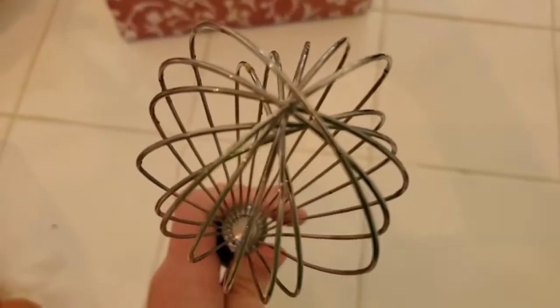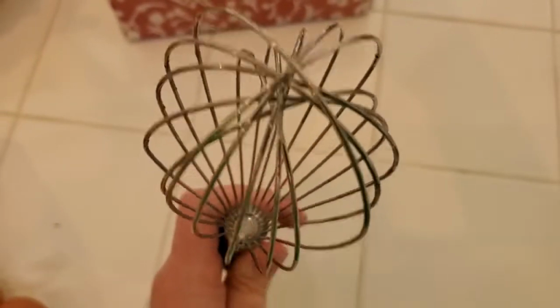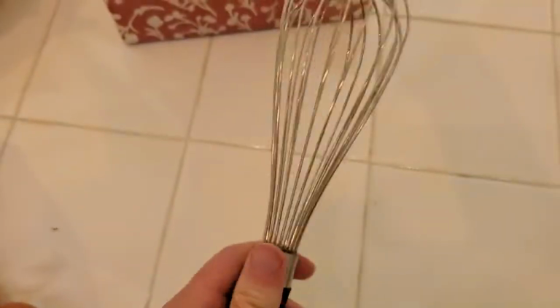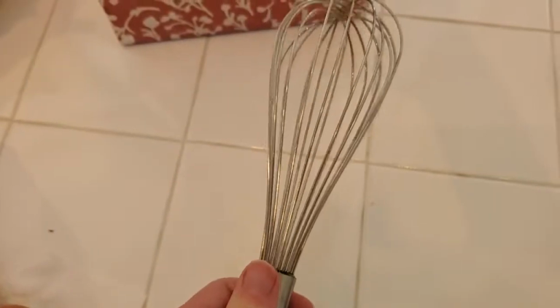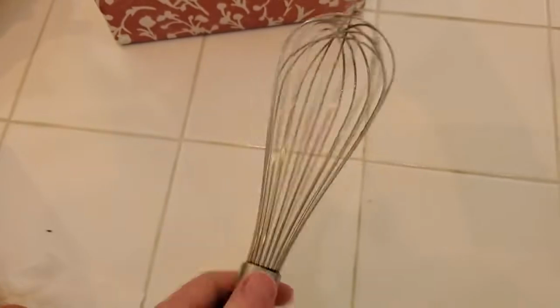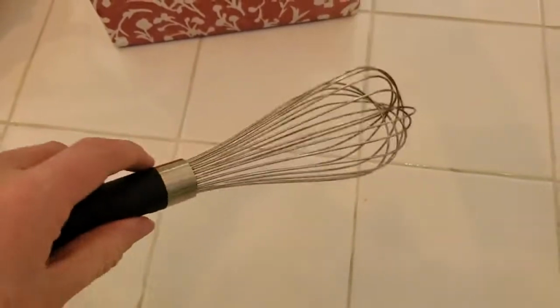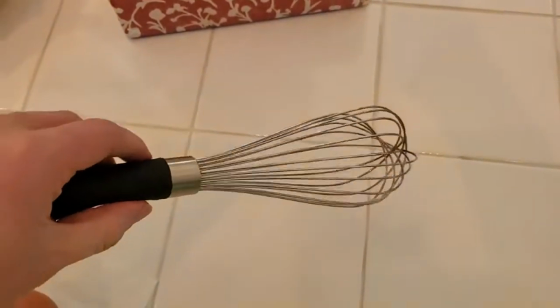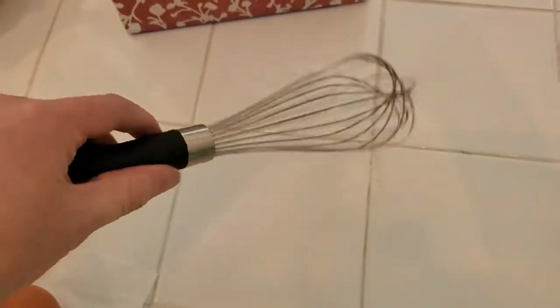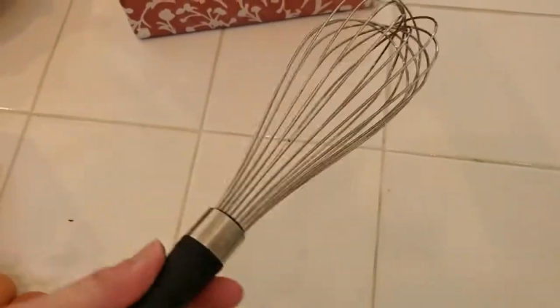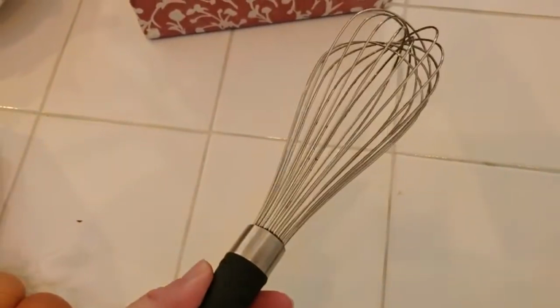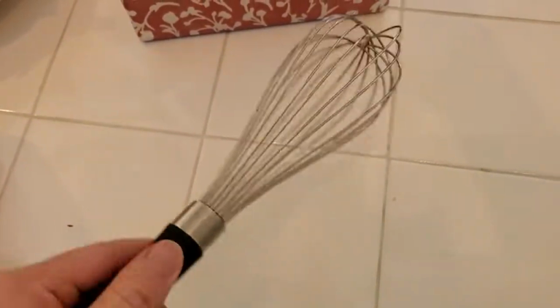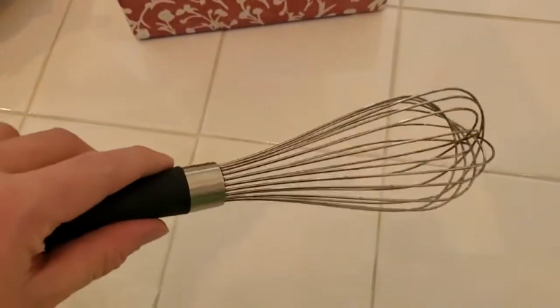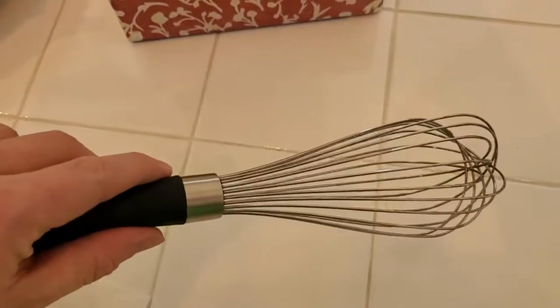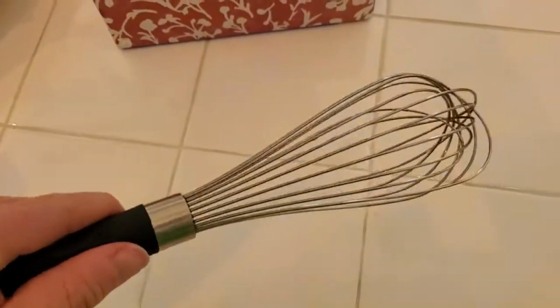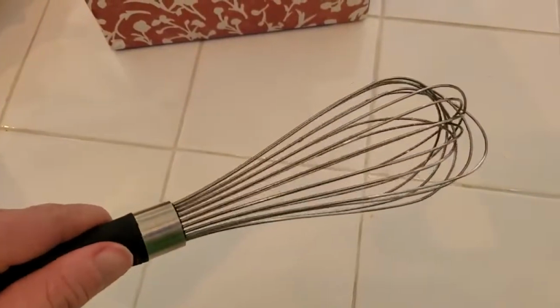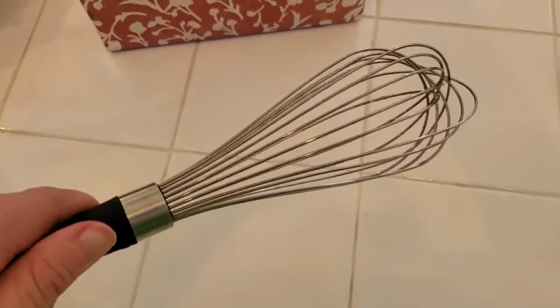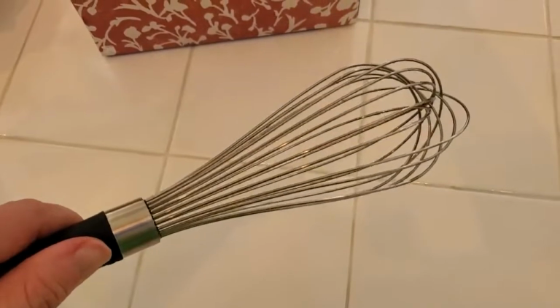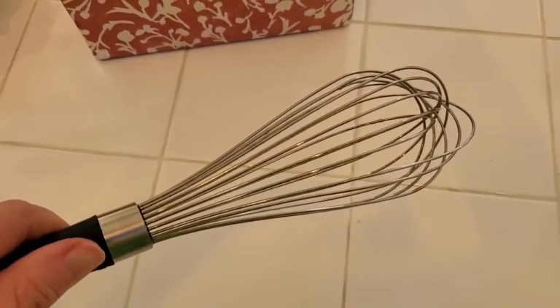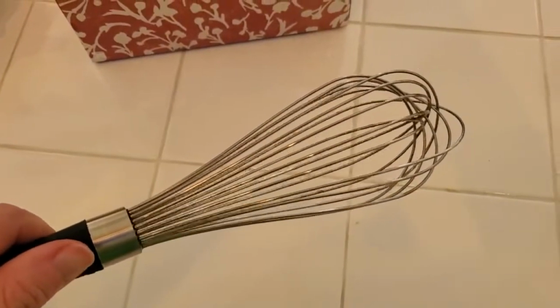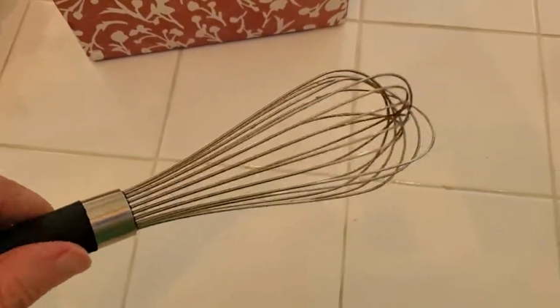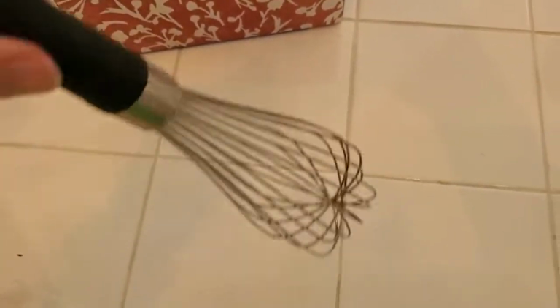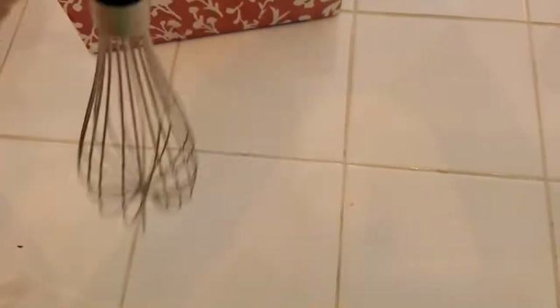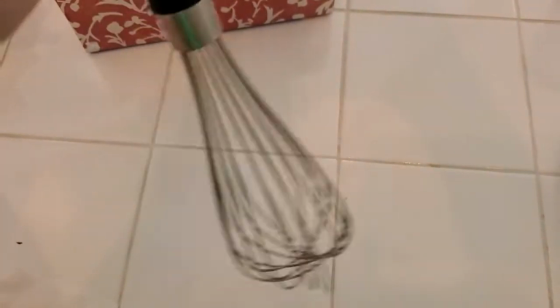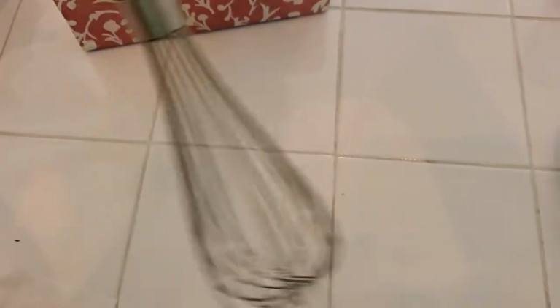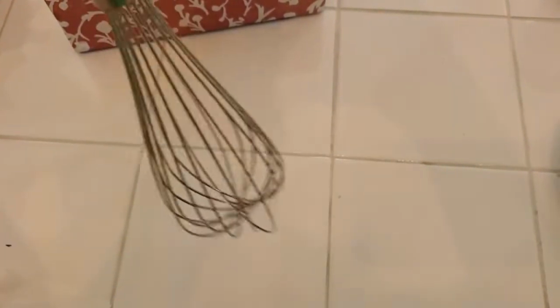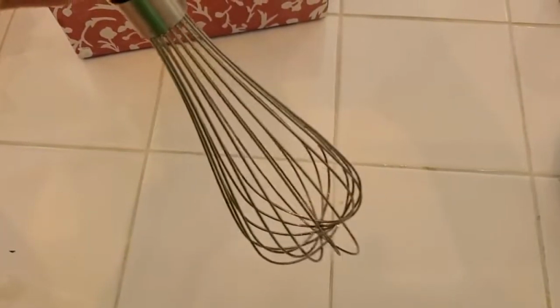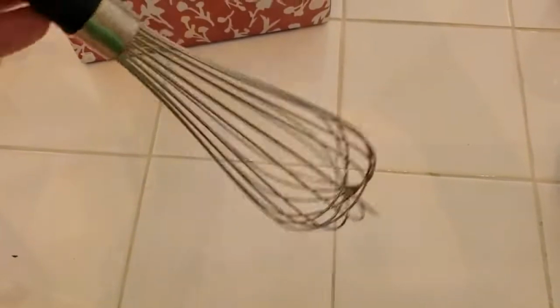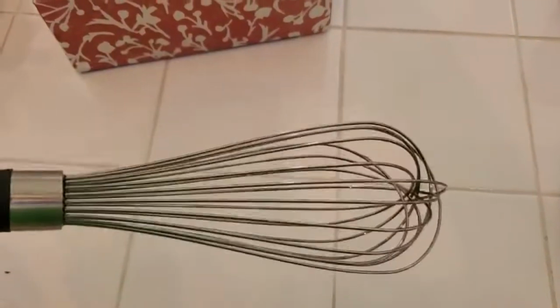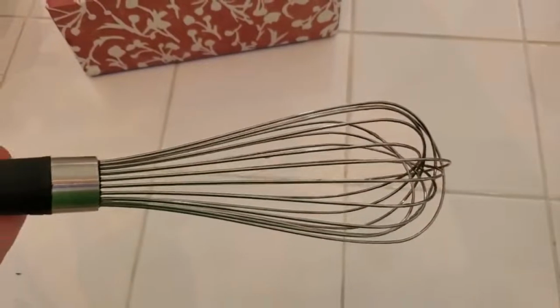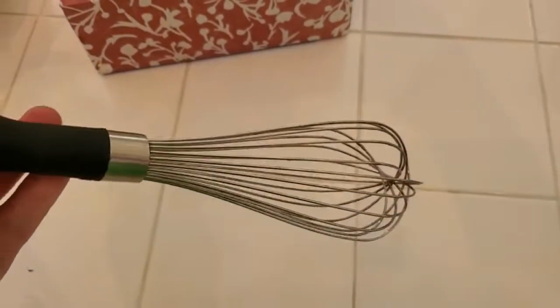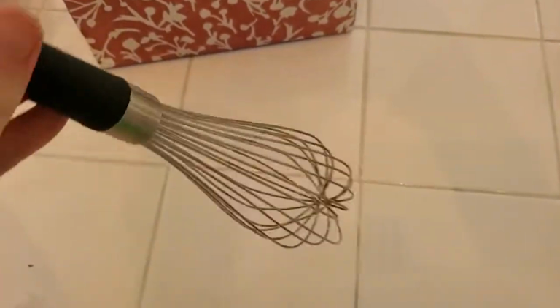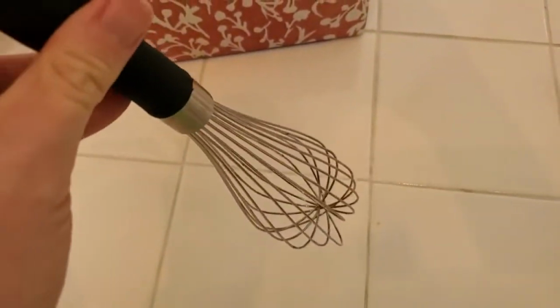I find it's great for mixing when you're cooking, mixing up eggs. You can even use it for whisking hot chocolate or whisking things in. It's really just versatile overall.